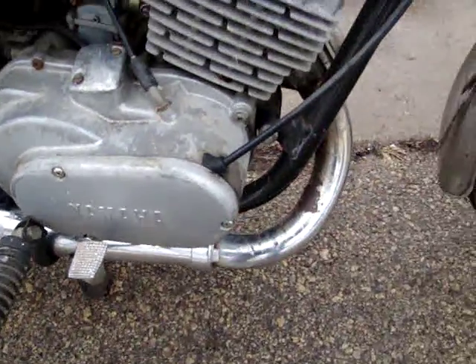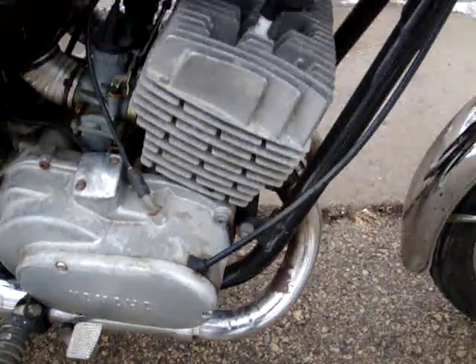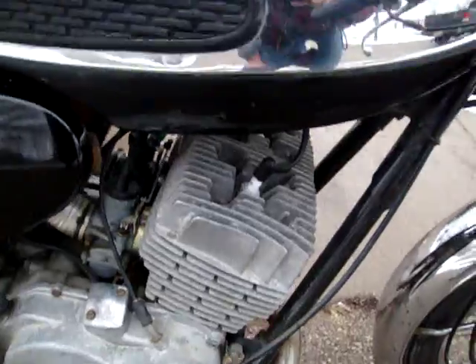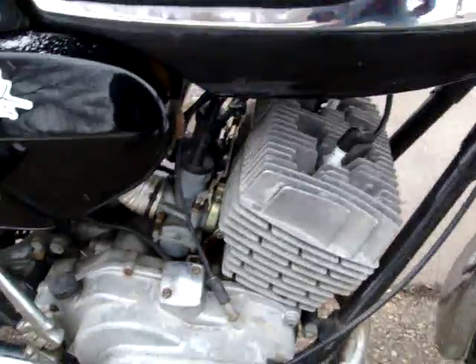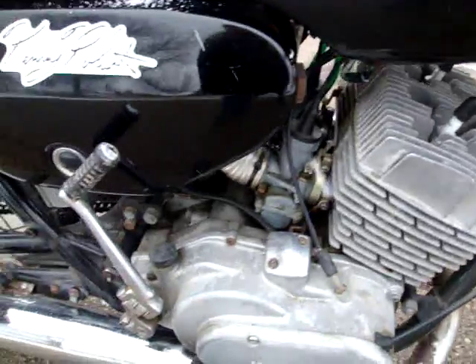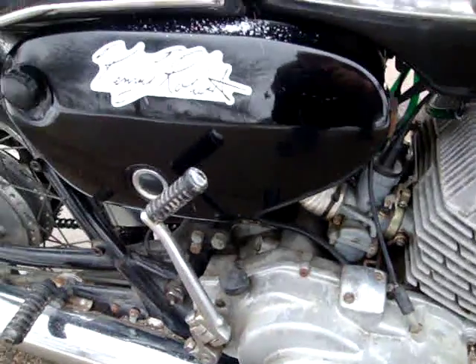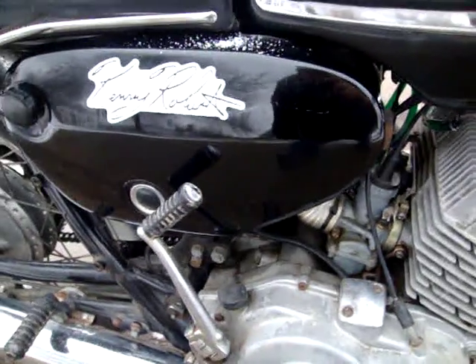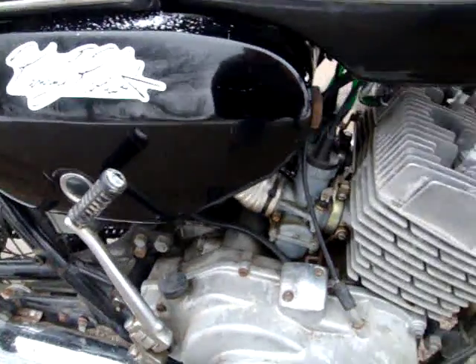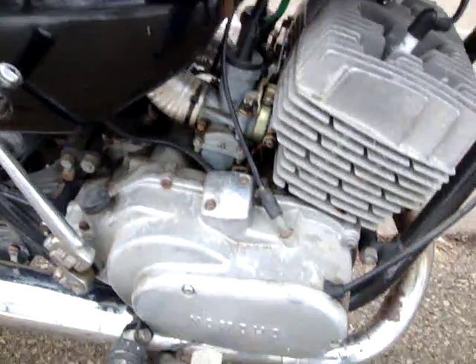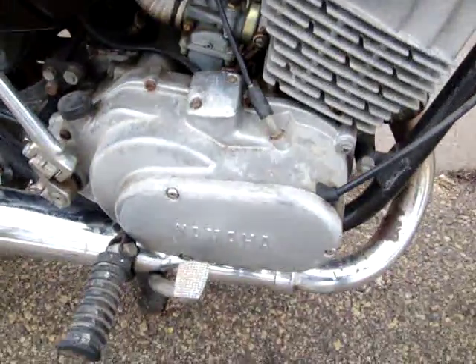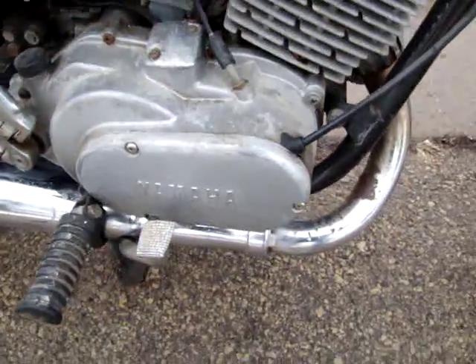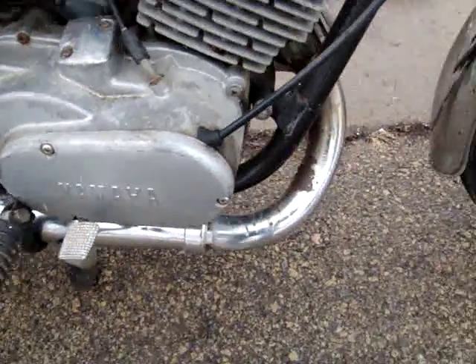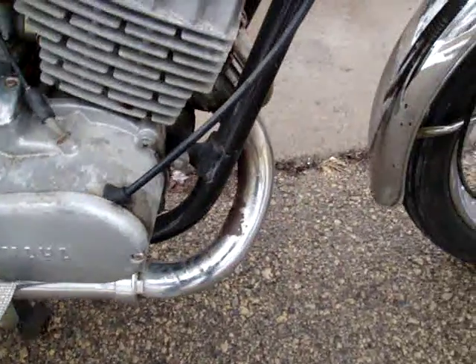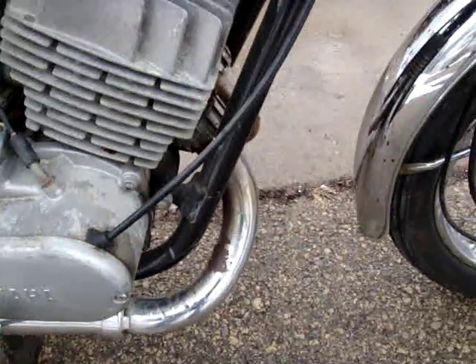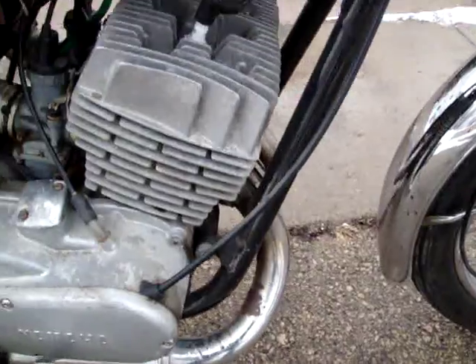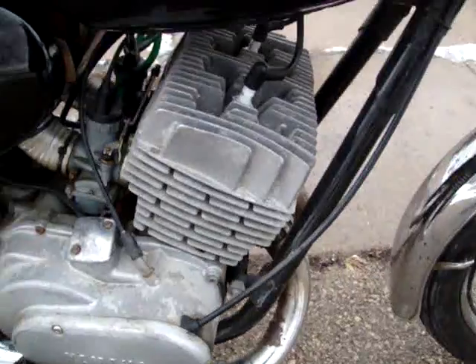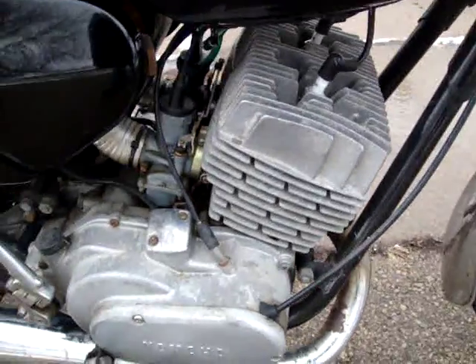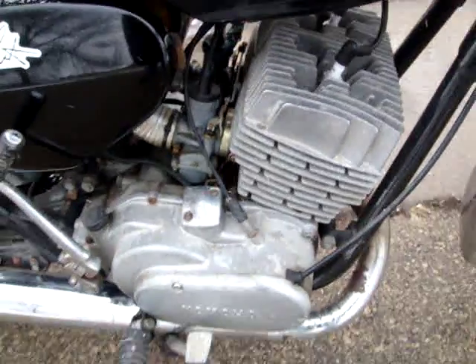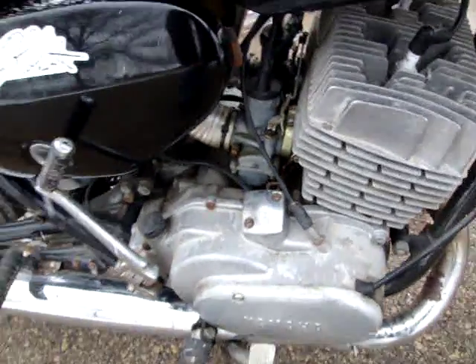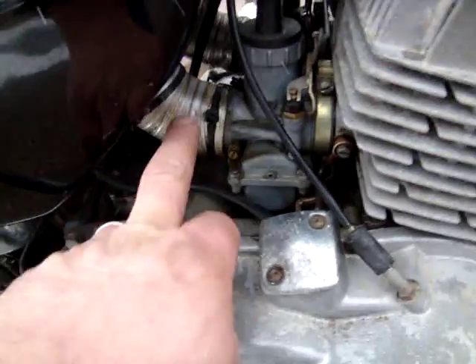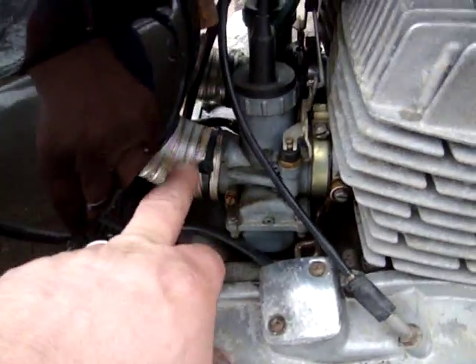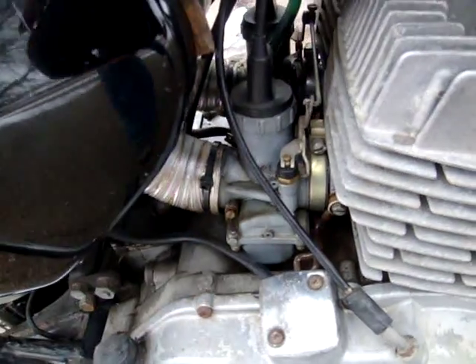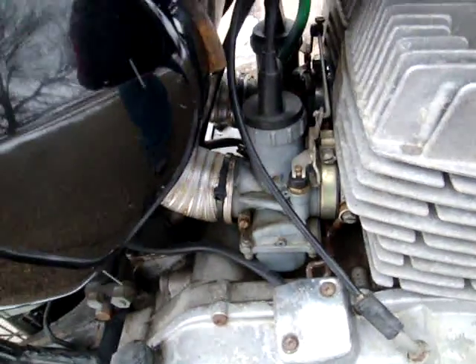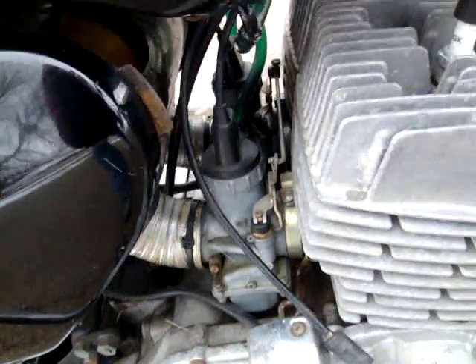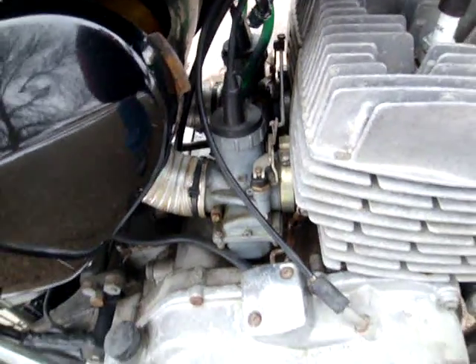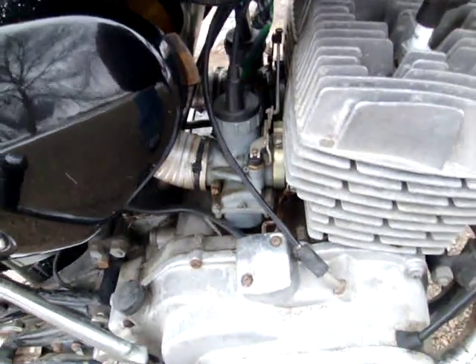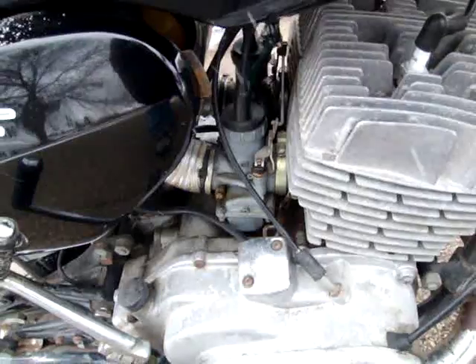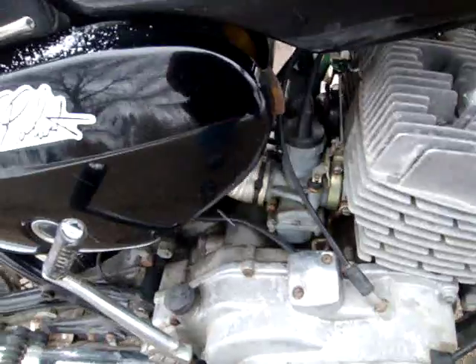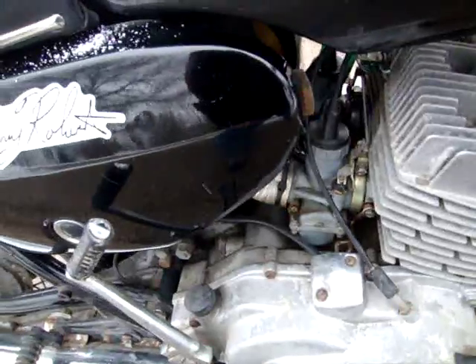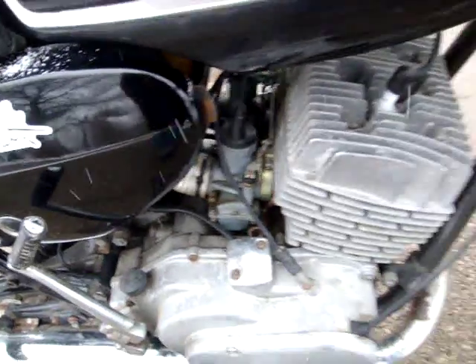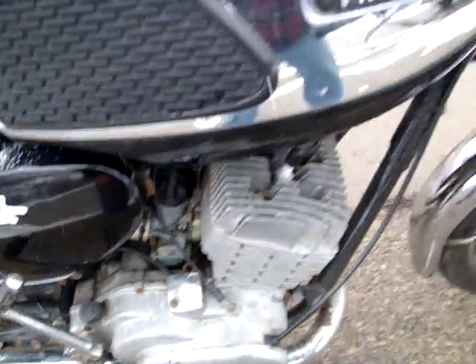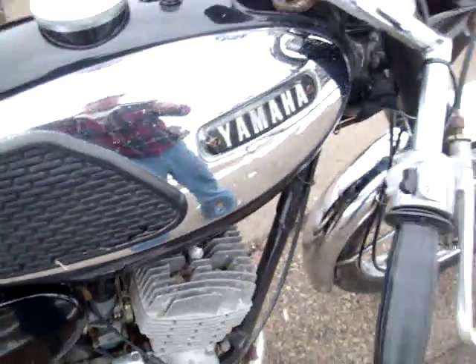I think the important stuff is the paint because that's what originality means. You can re-chrome things and it's not such a big deal if you really want to make it look perfect. It looks like the rubbers are gone for the carbs — they put some little pipes on there with zip ties, which I guess would do the job.